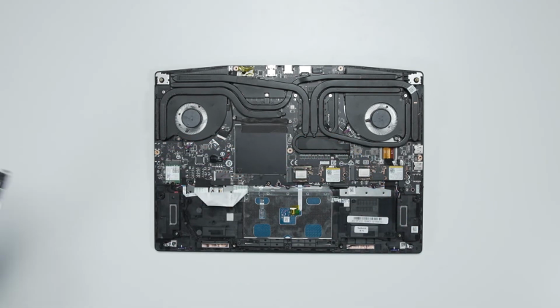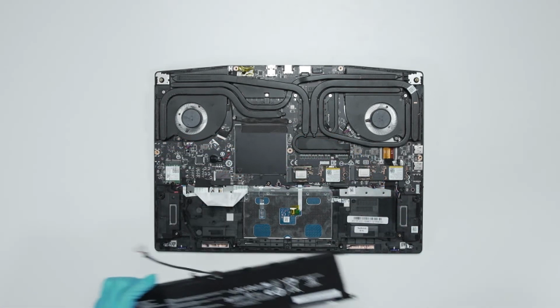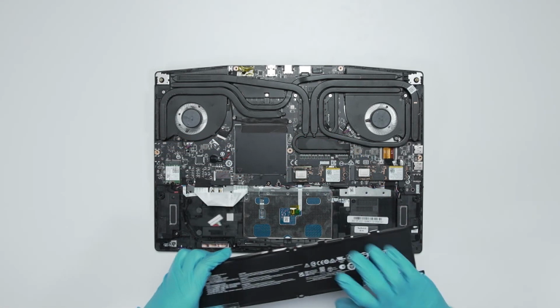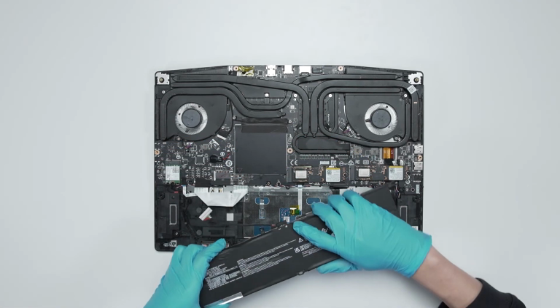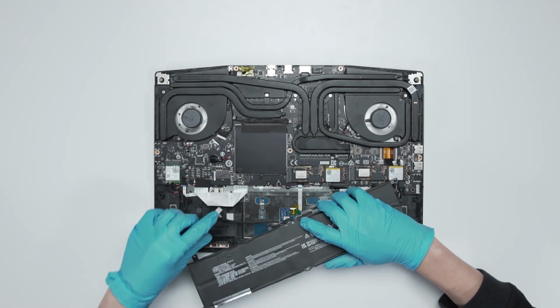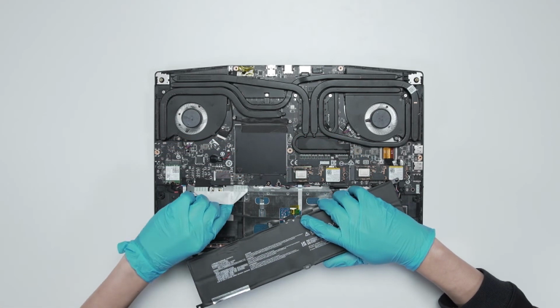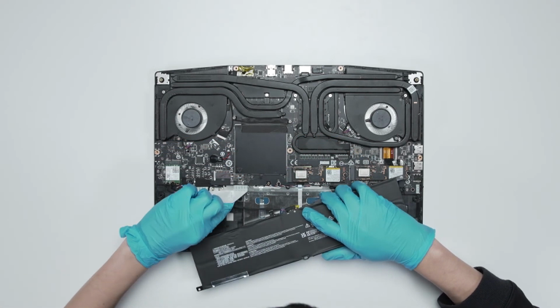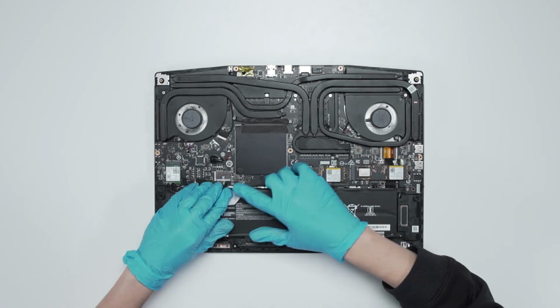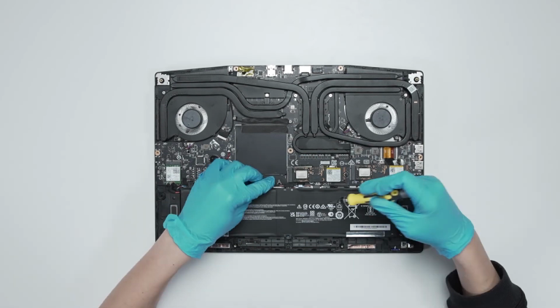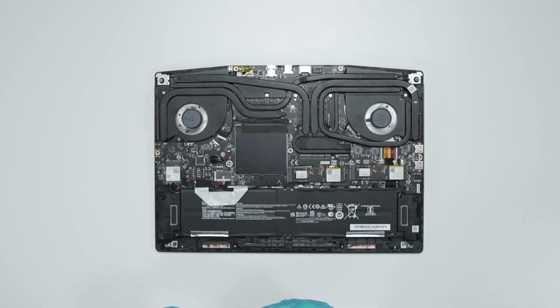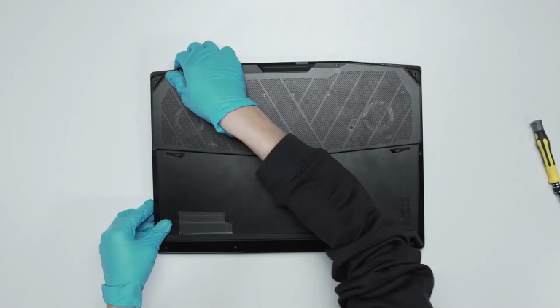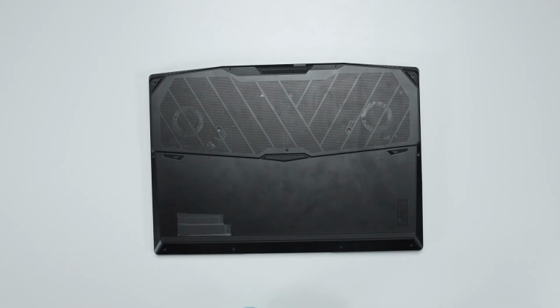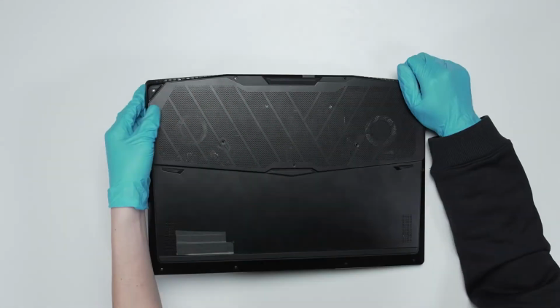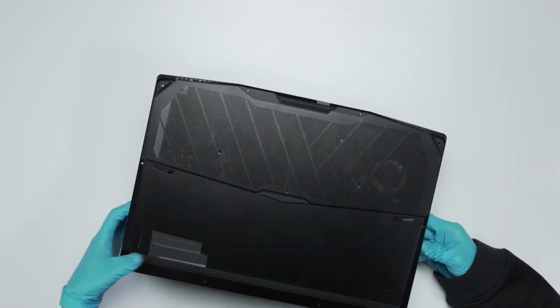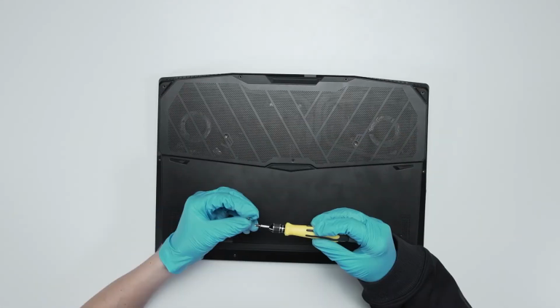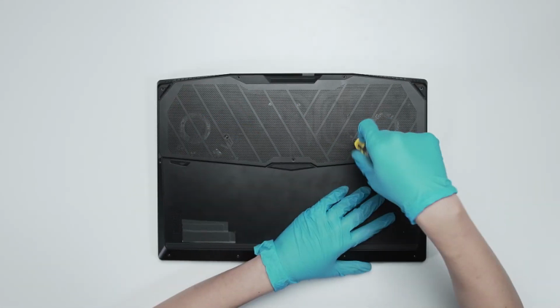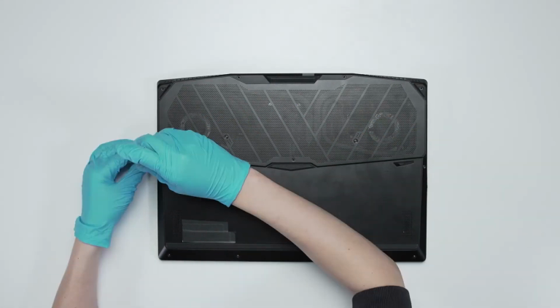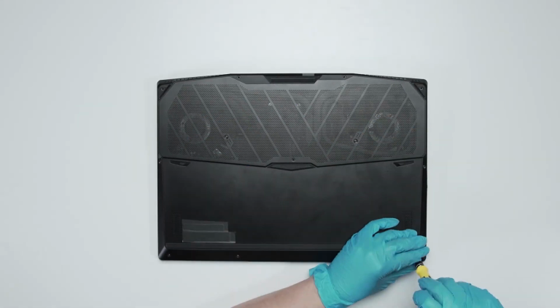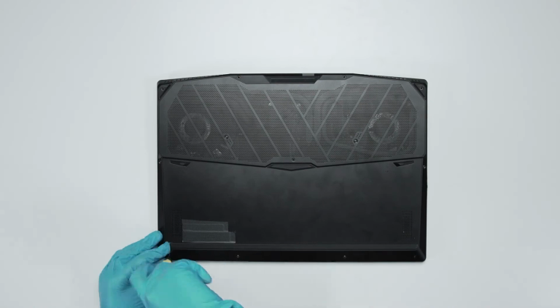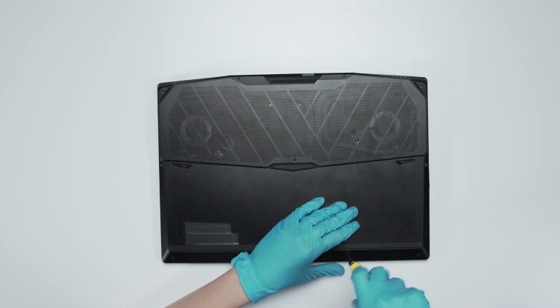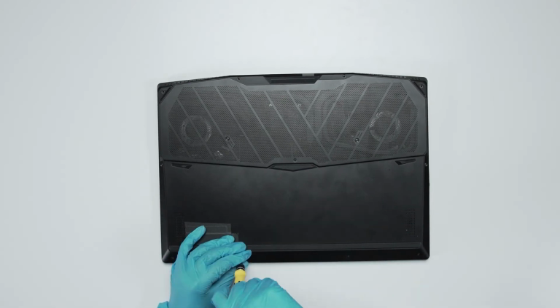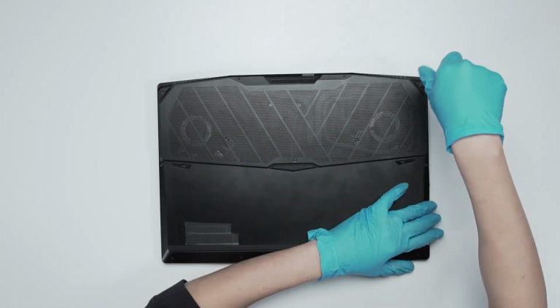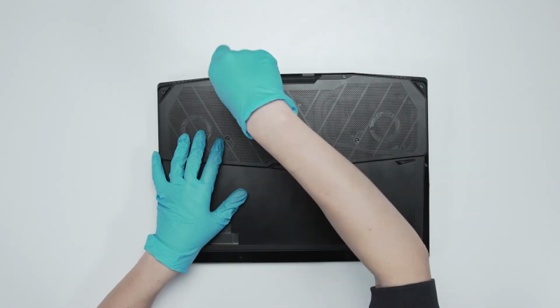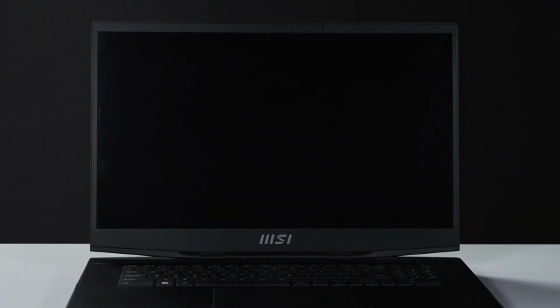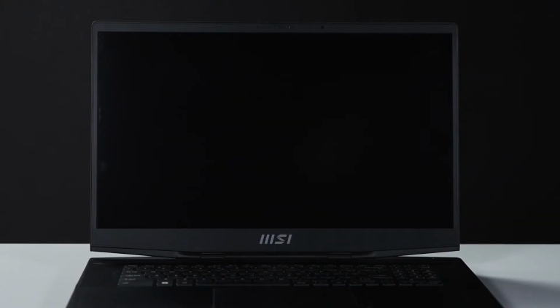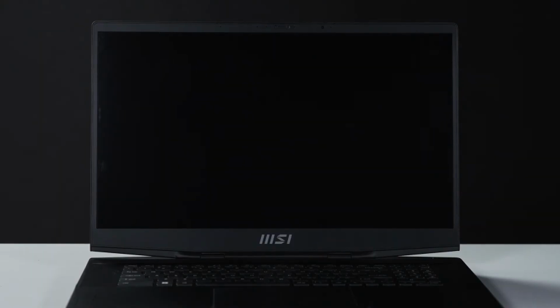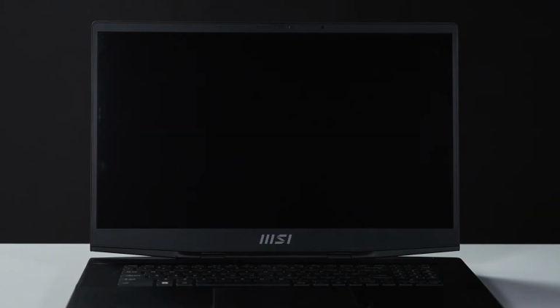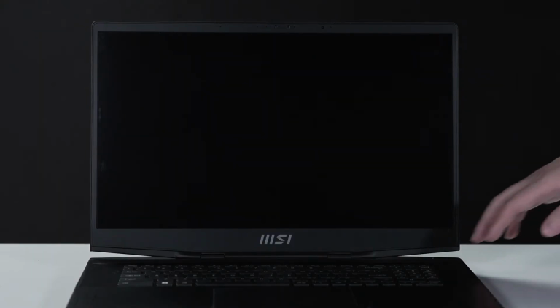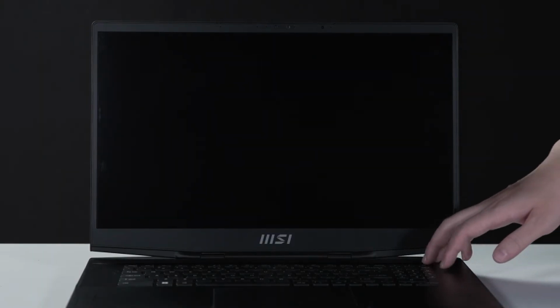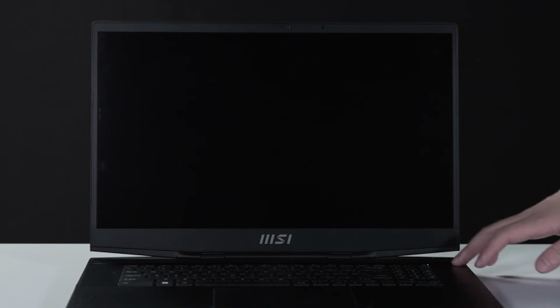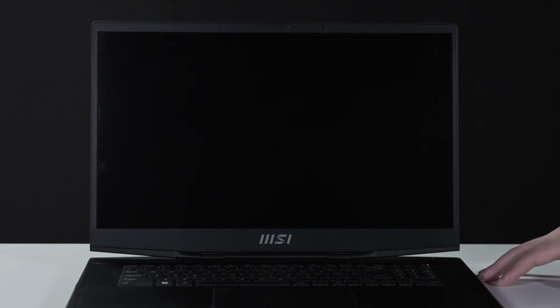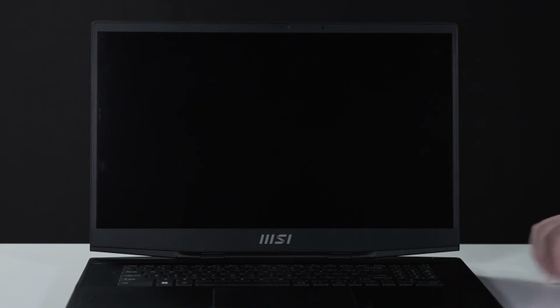Just reverse the process used to dismantle it in order to assemble everything back. Make sure that all the screws and cables are returned to their original positions.